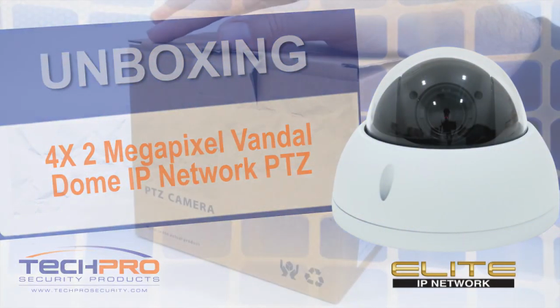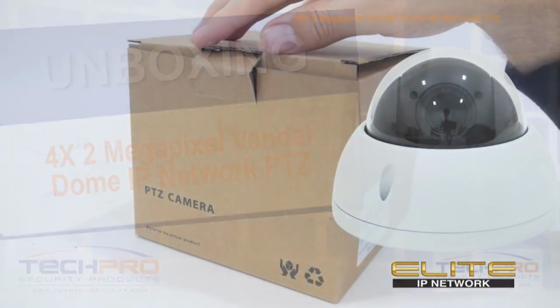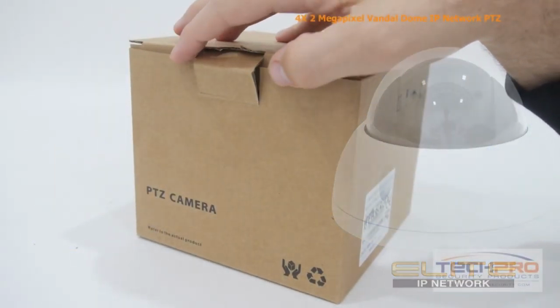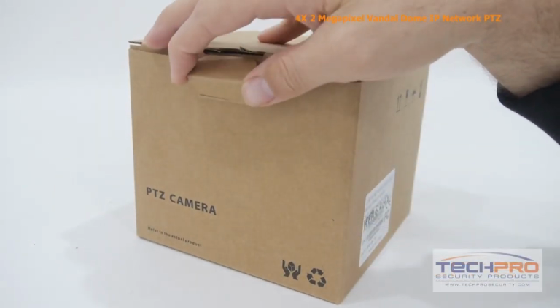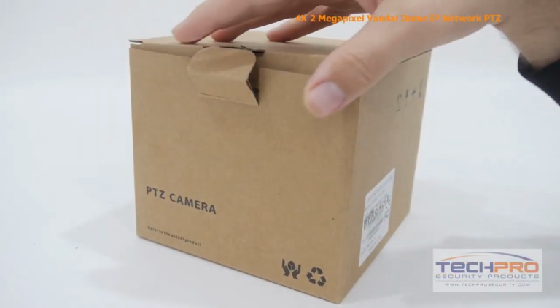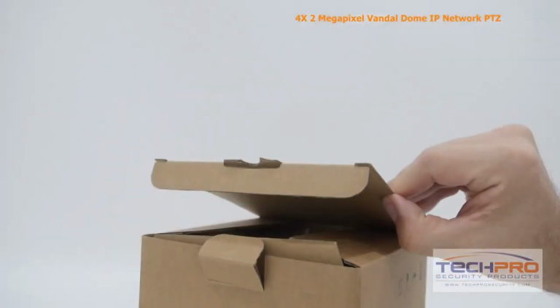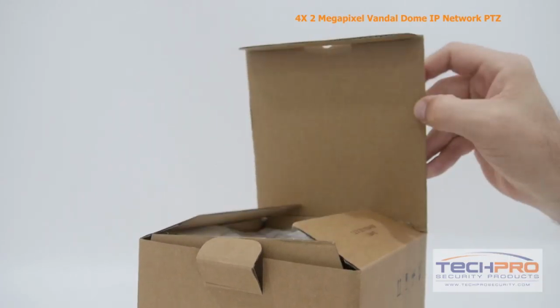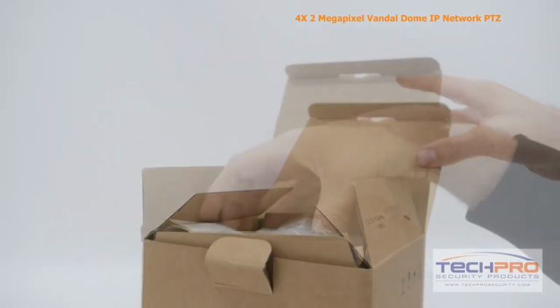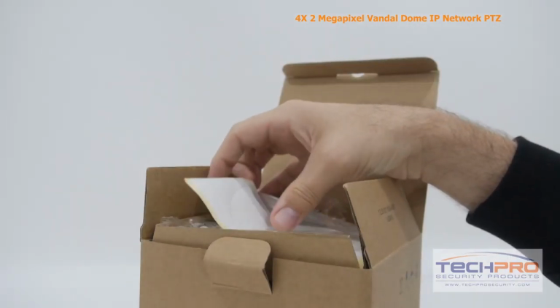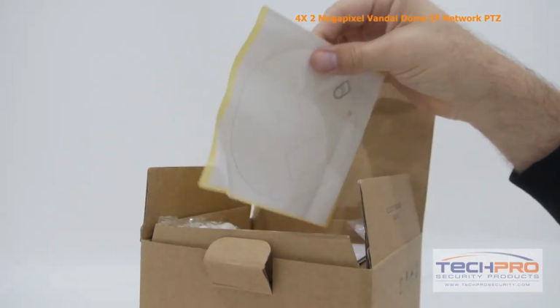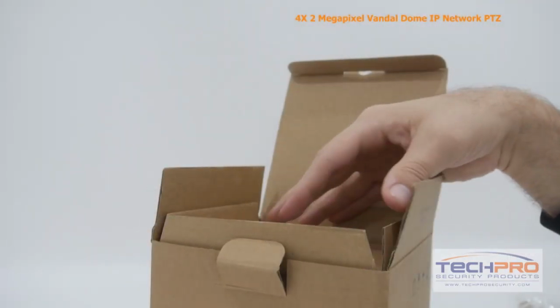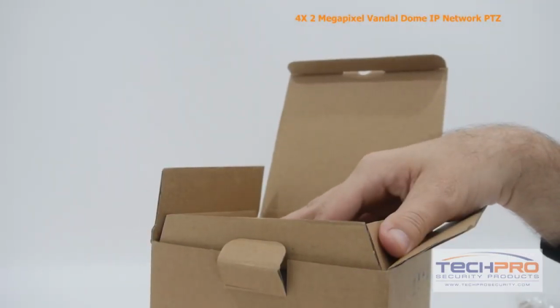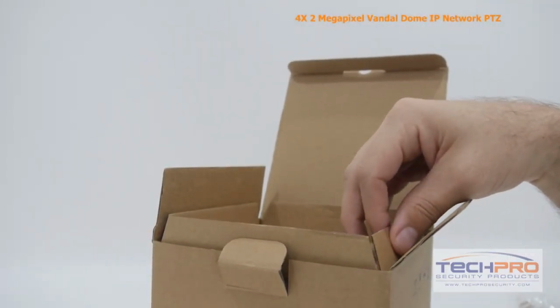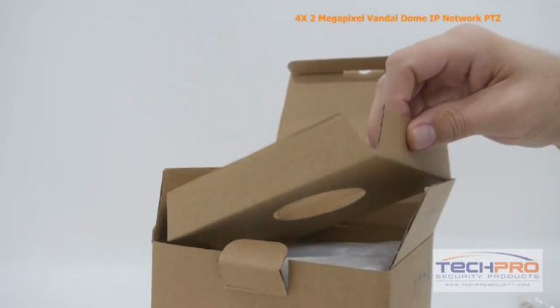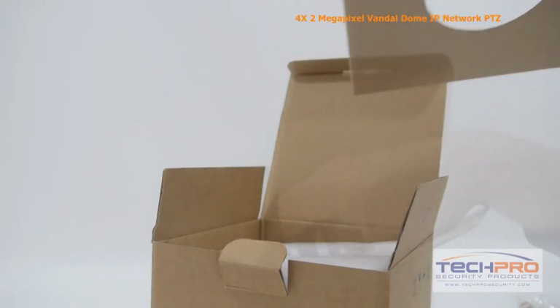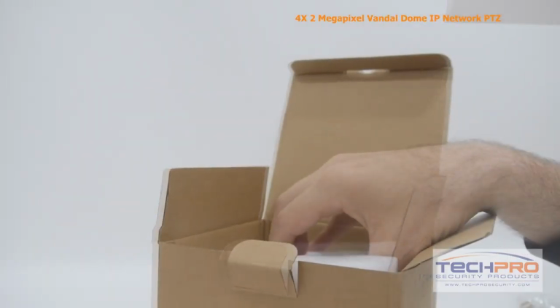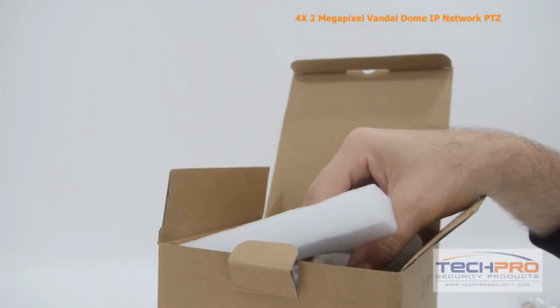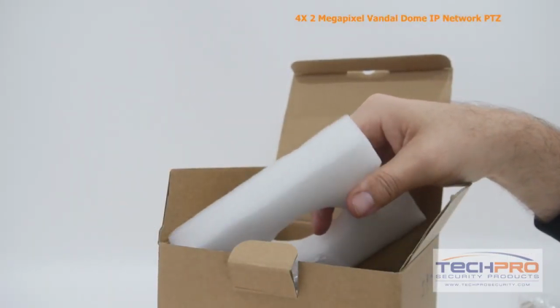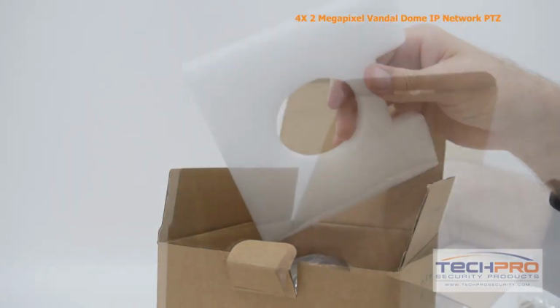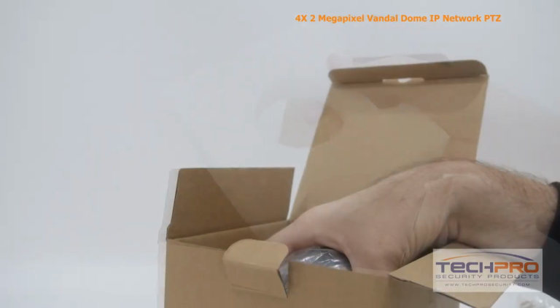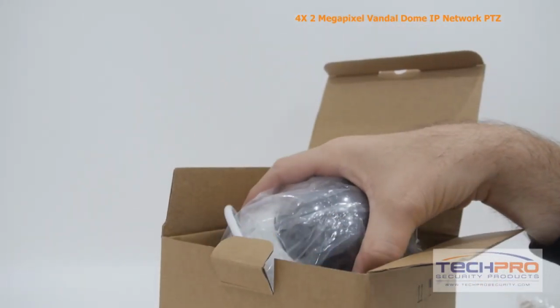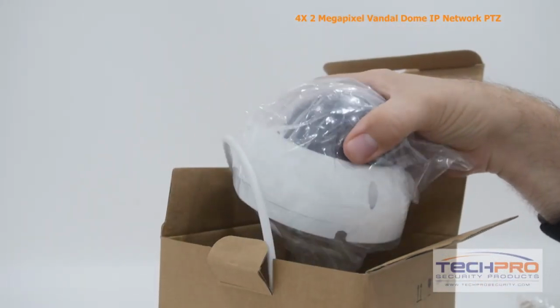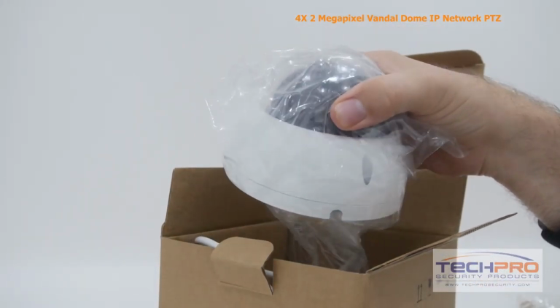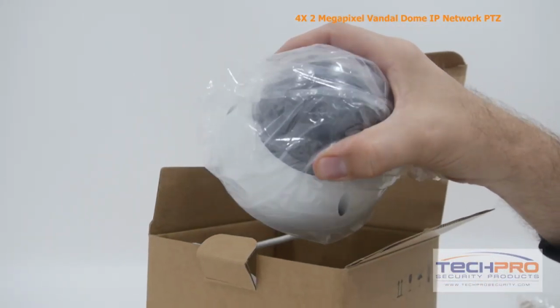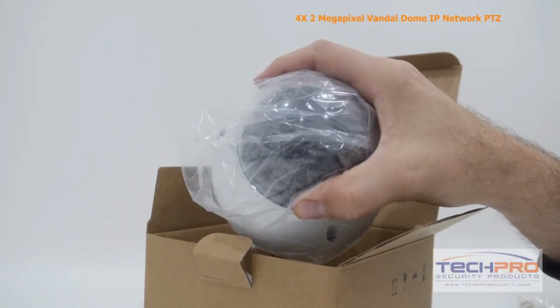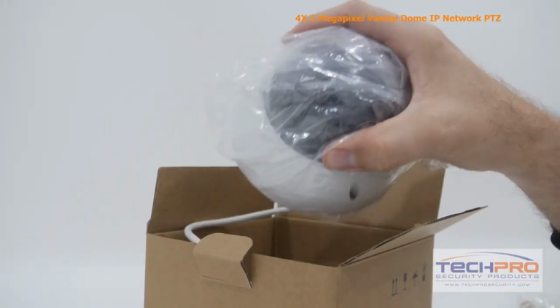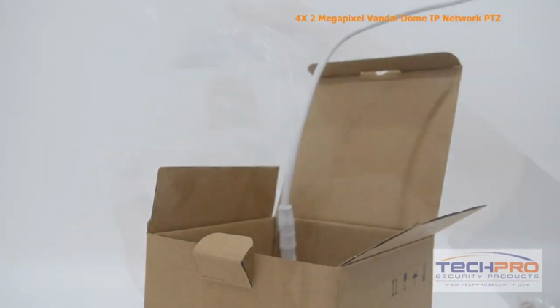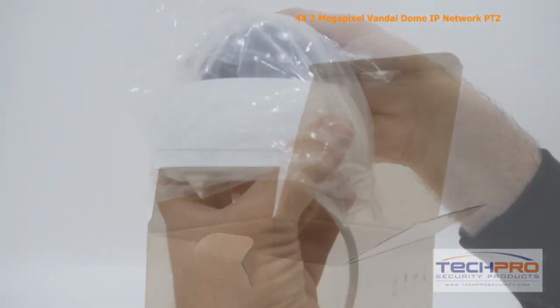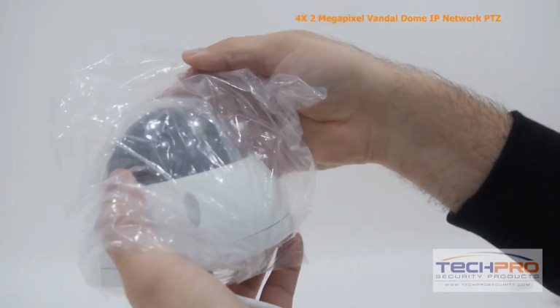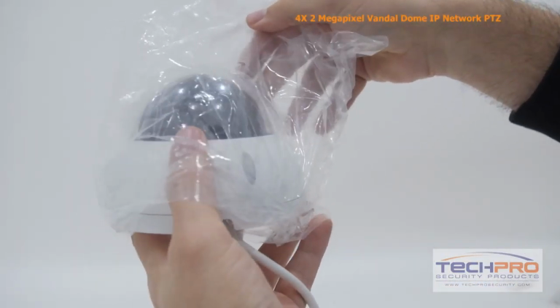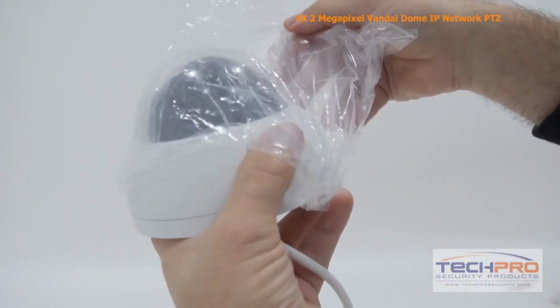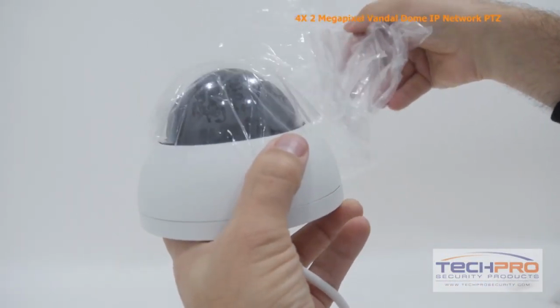This is our 2-megapixel Network IP 4X Pan-Tilt-Zoom Vandal Dome security camera. This camera shoots video at a resolution of 1920 by 1080 Full HD, allowing it to capture incredibly detailed video footage.